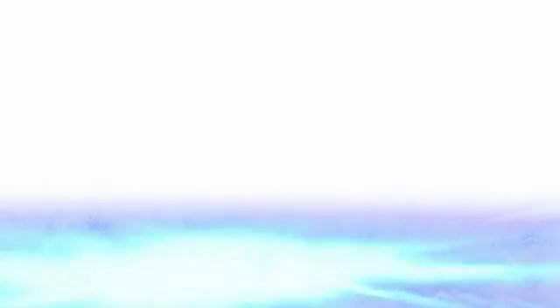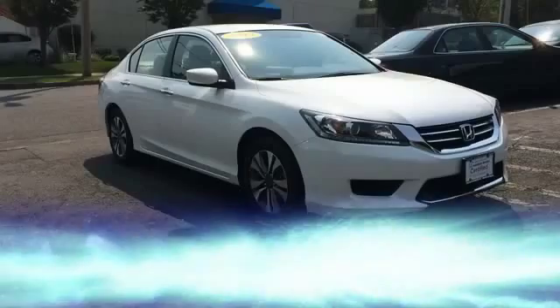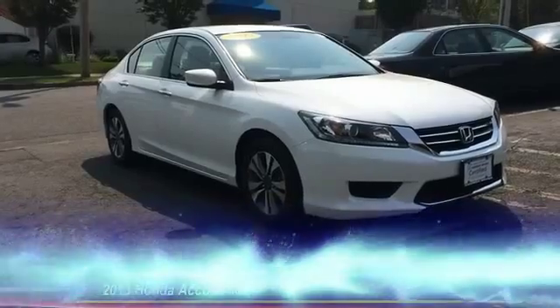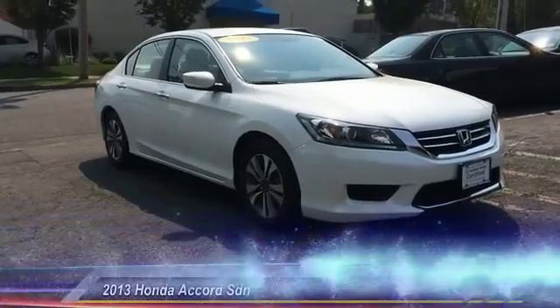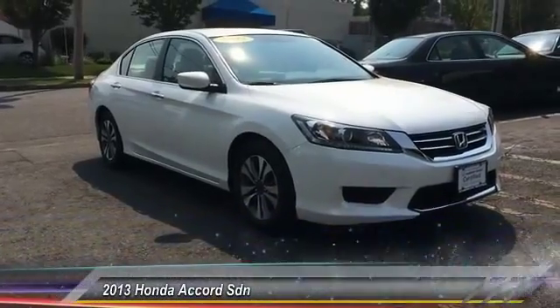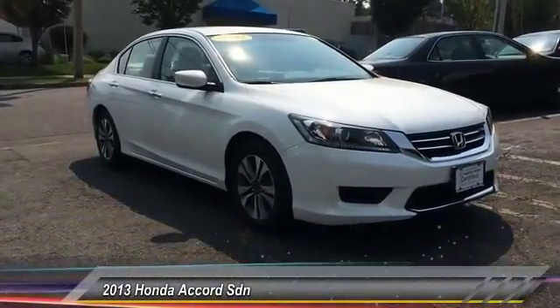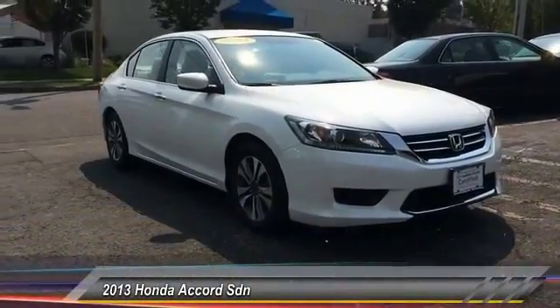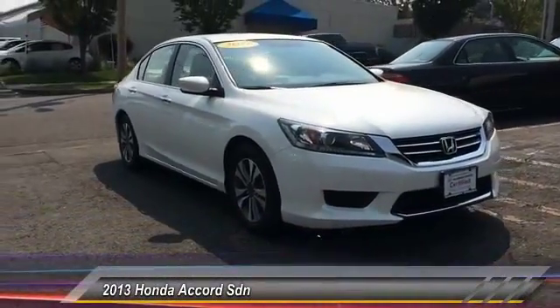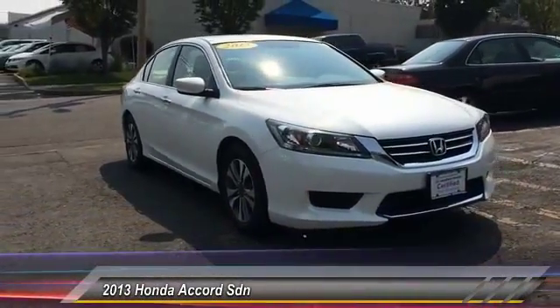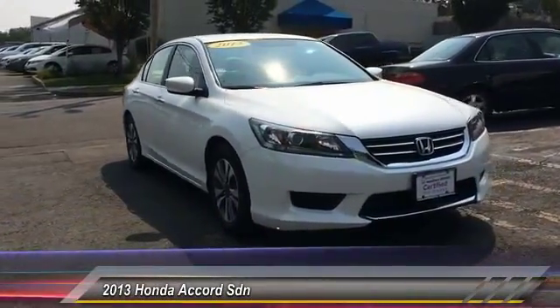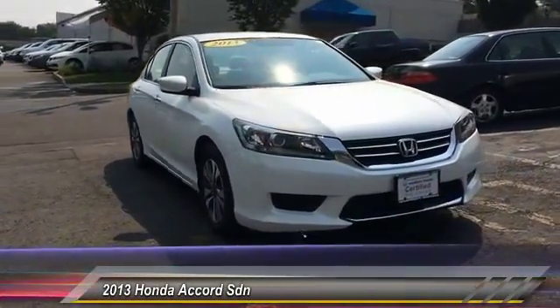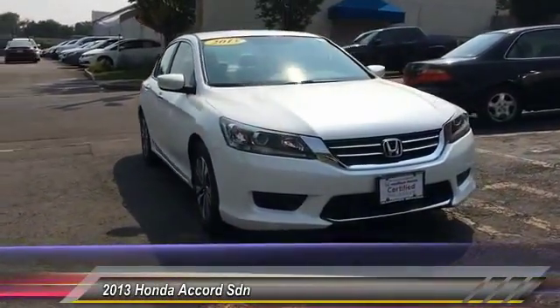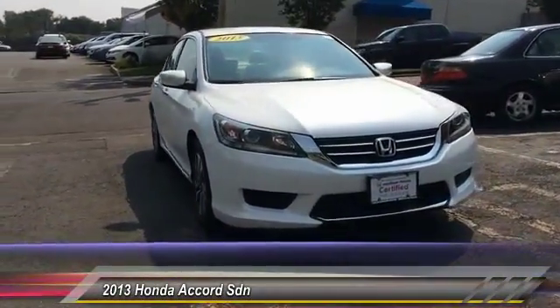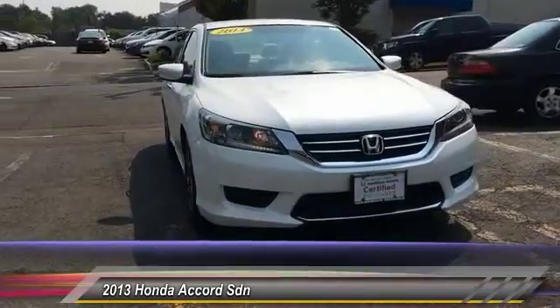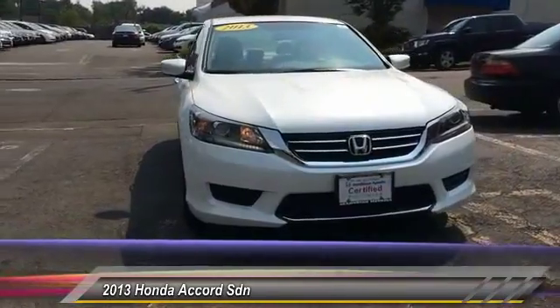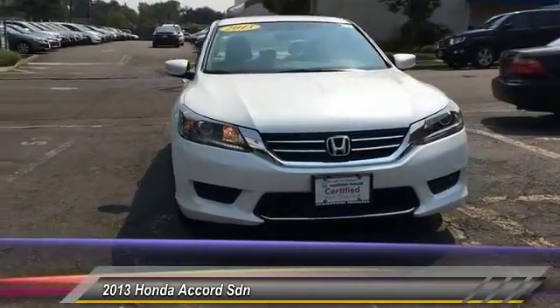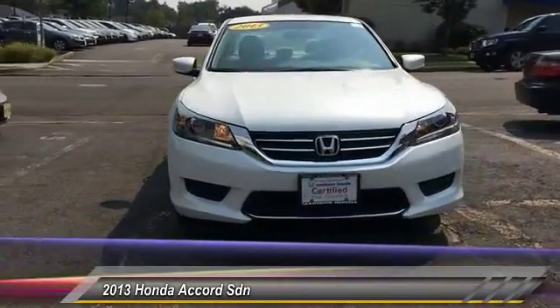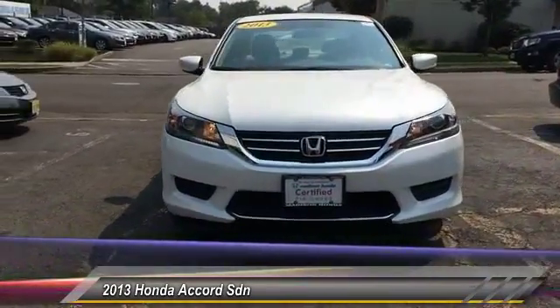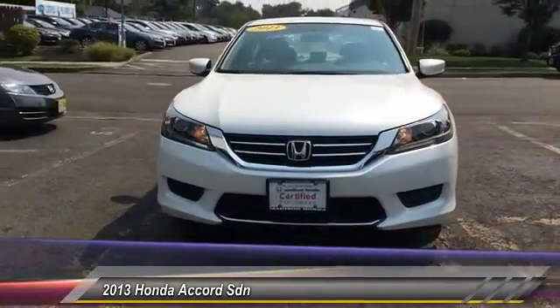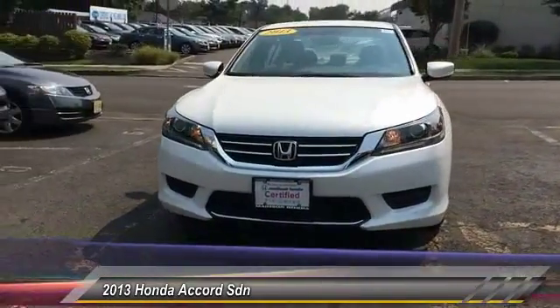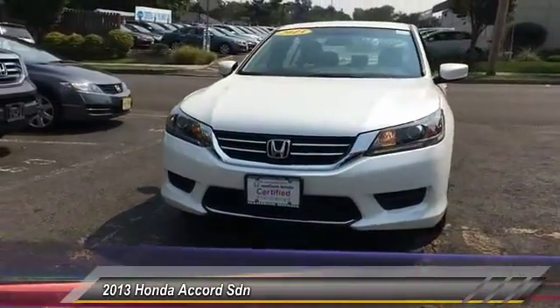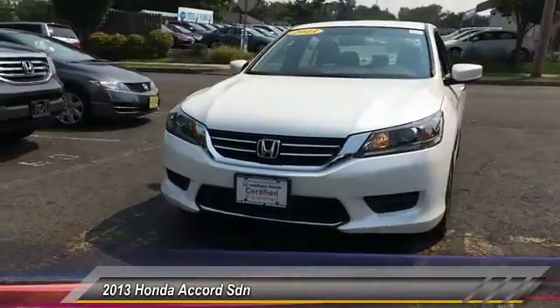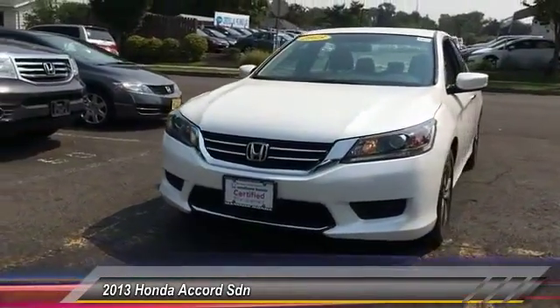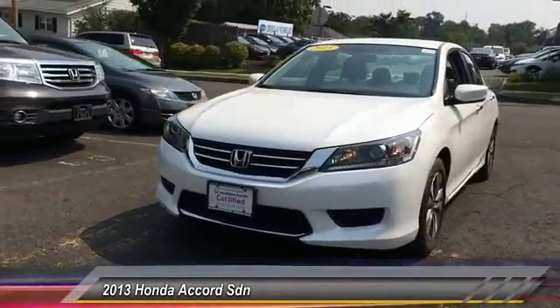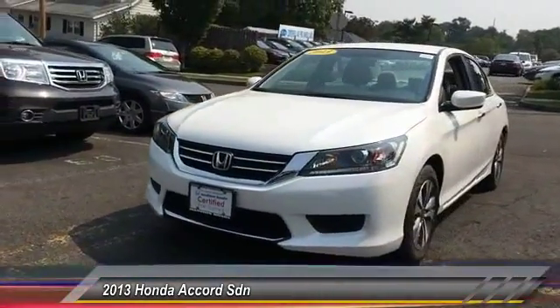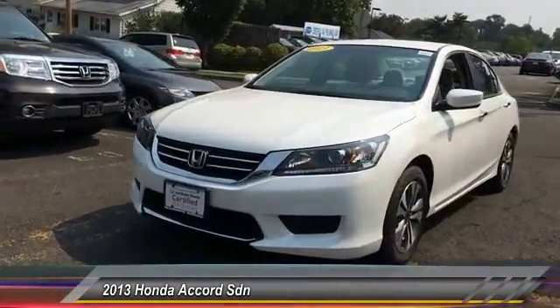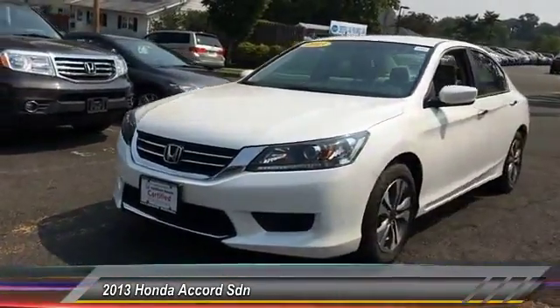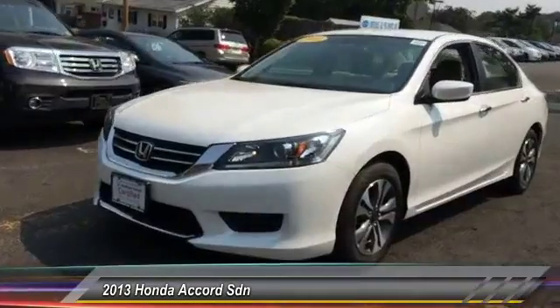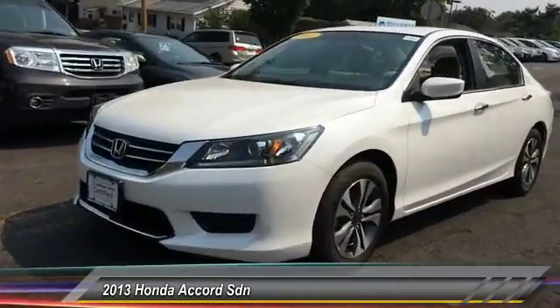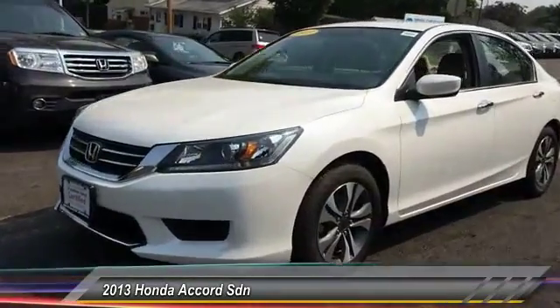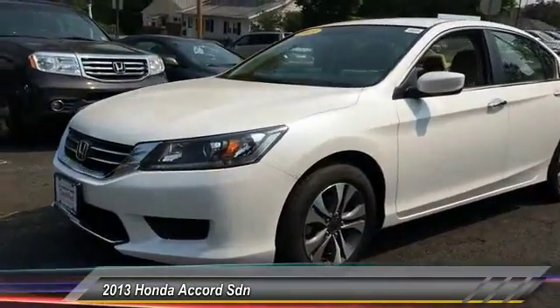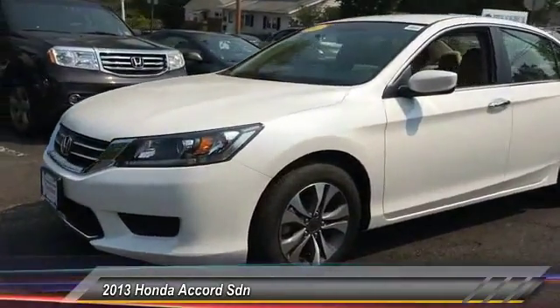The 2013 Accord — ingeniously simple, yet overflowing with luxury and technological creativity. All that and more in the Accord, and it is priced below $20,000.